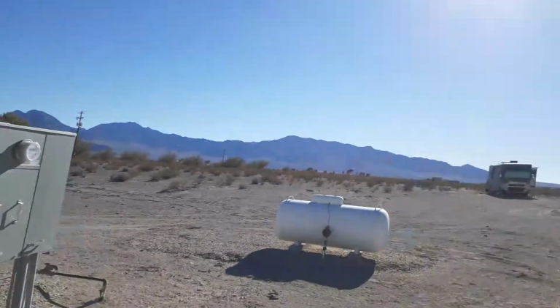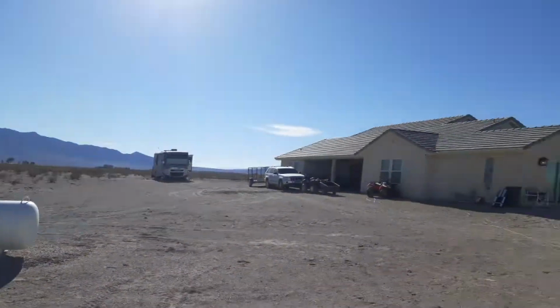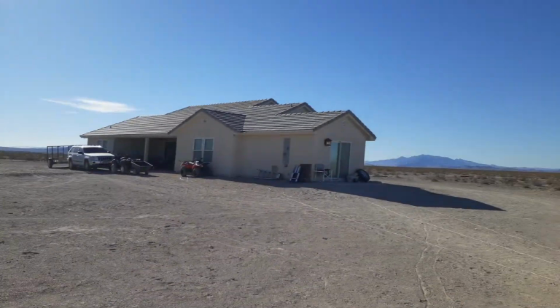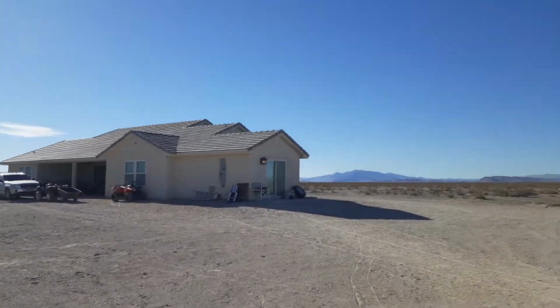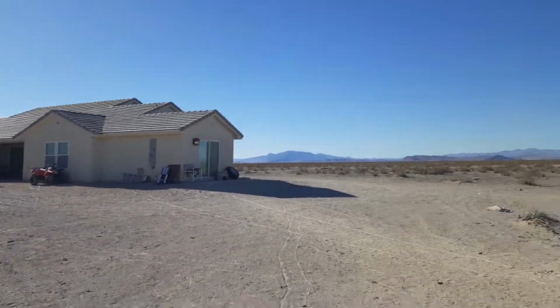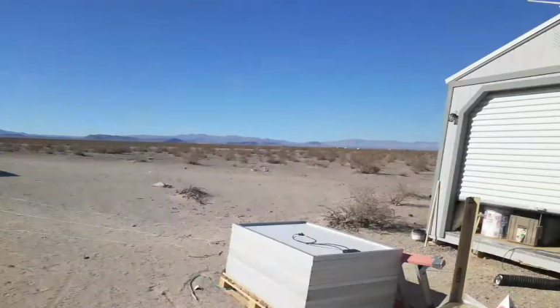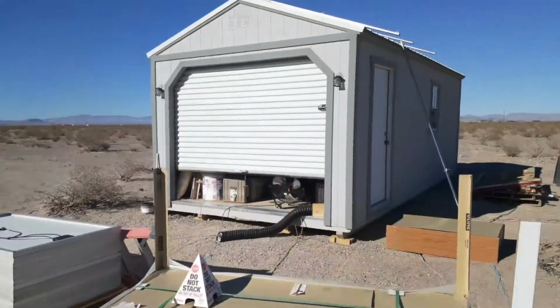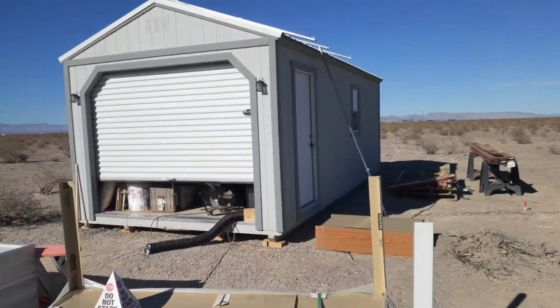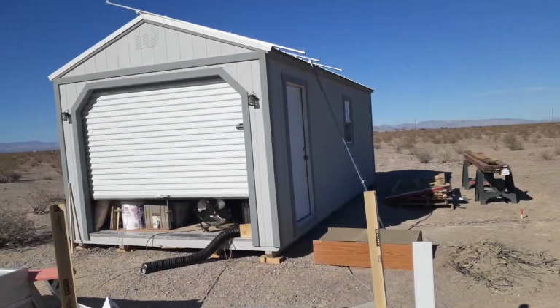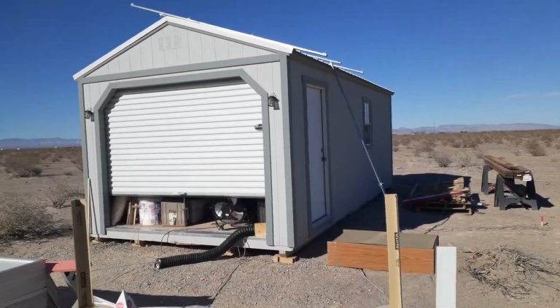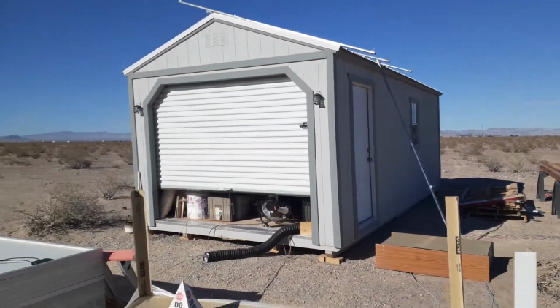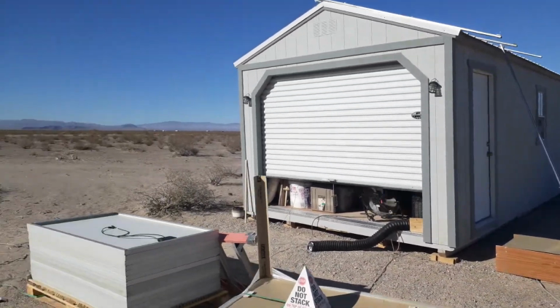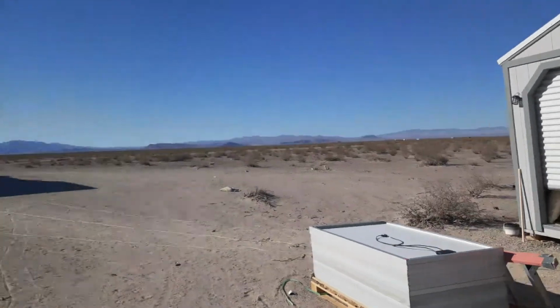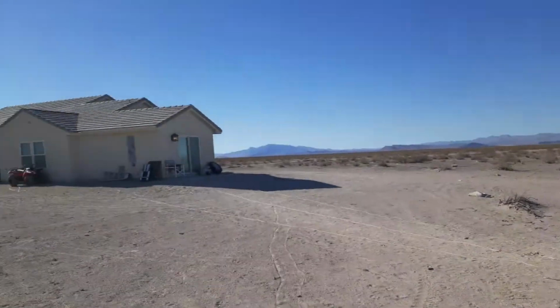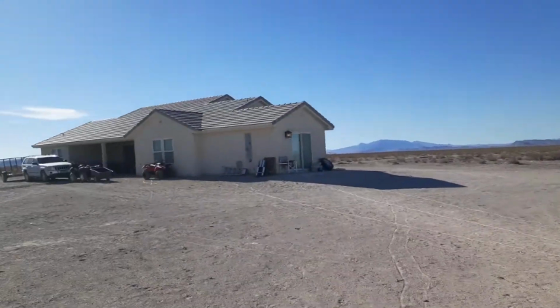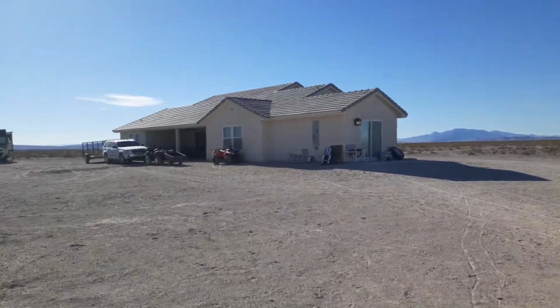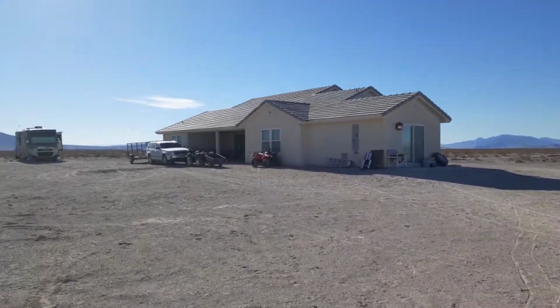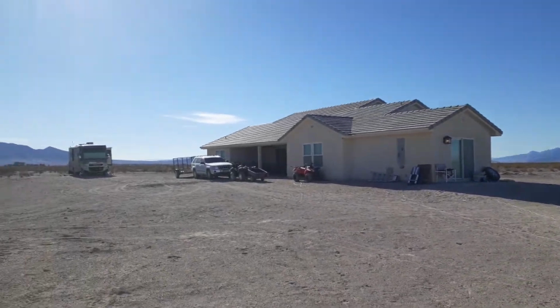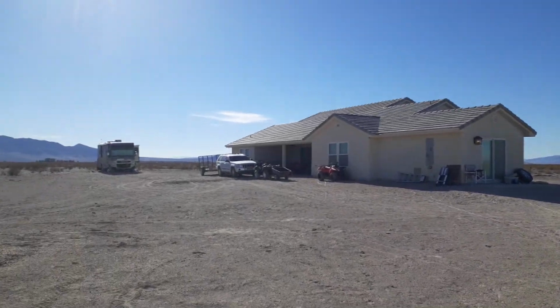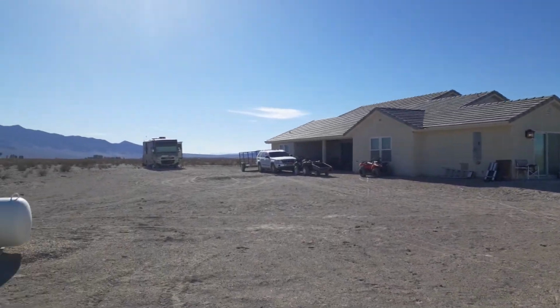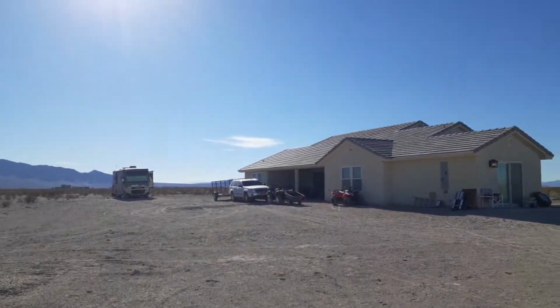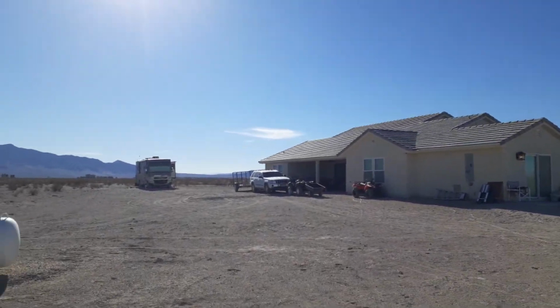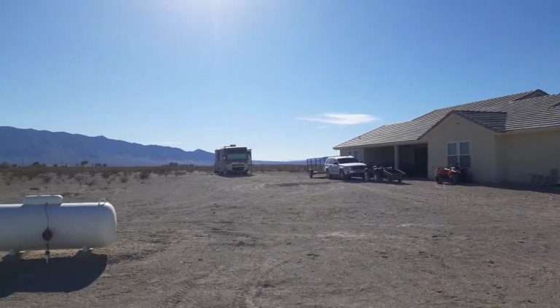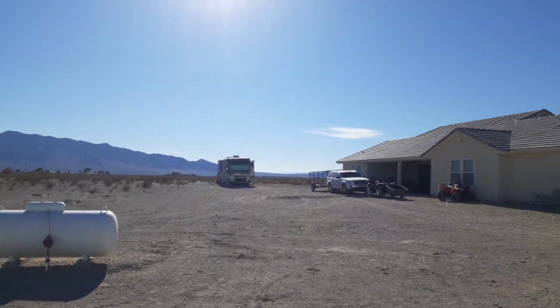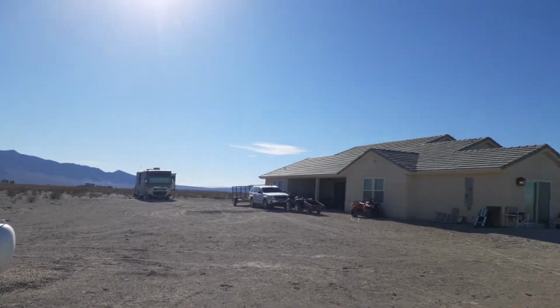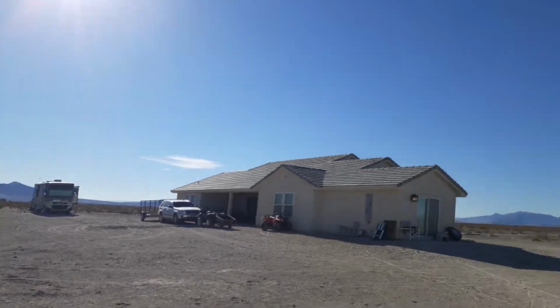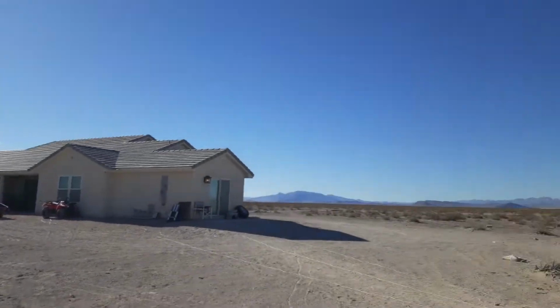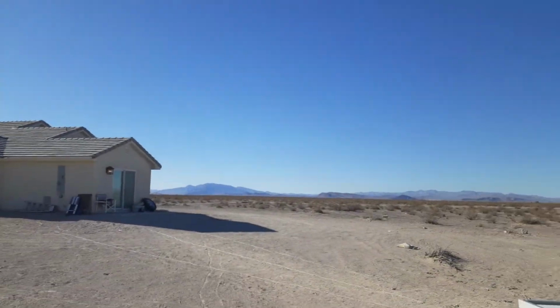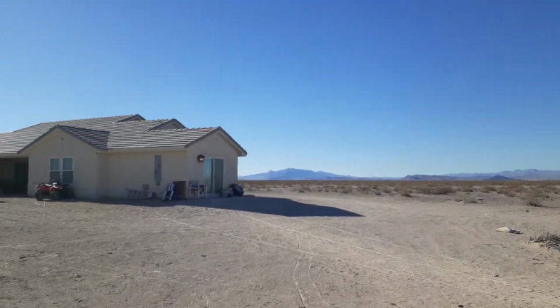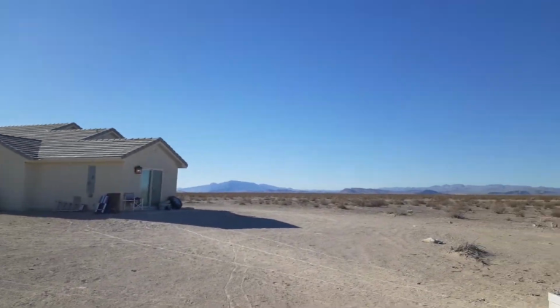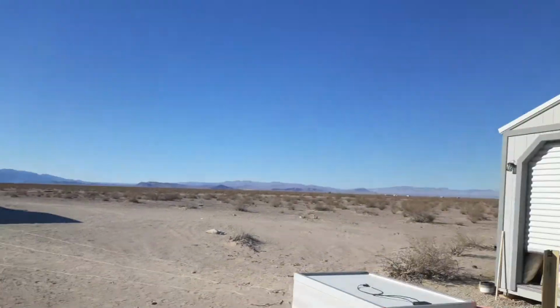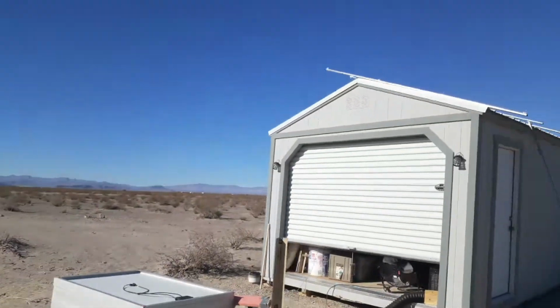This is the view from the shed — the solar shed, the mining farm shed — to the house. There's a little RV action over there, but that's the office over there.